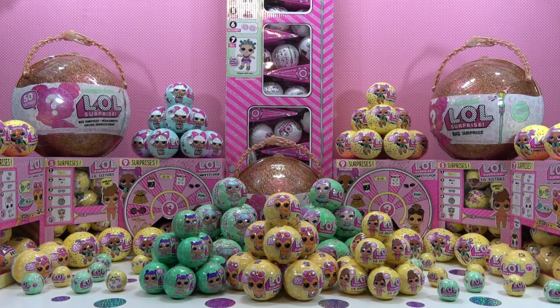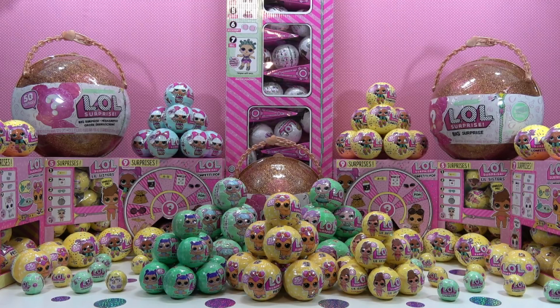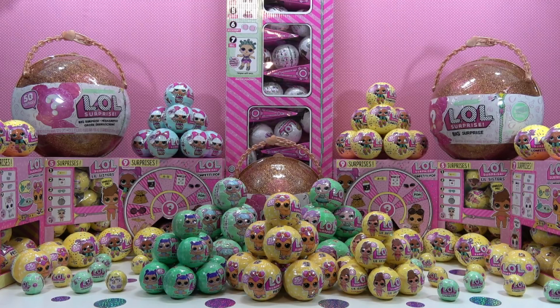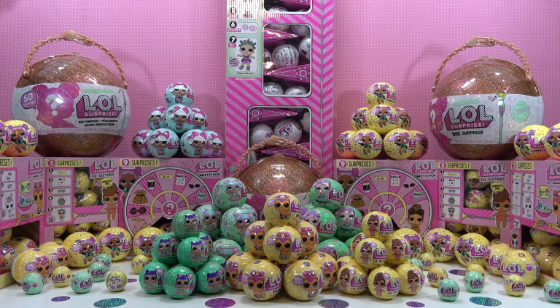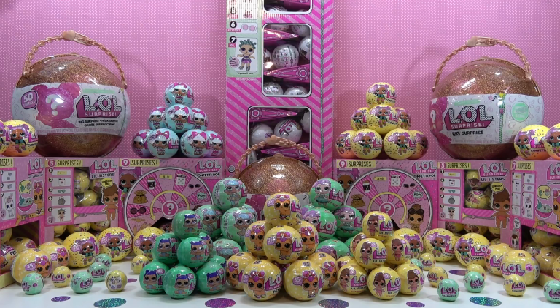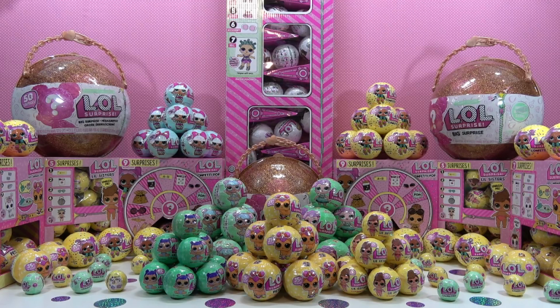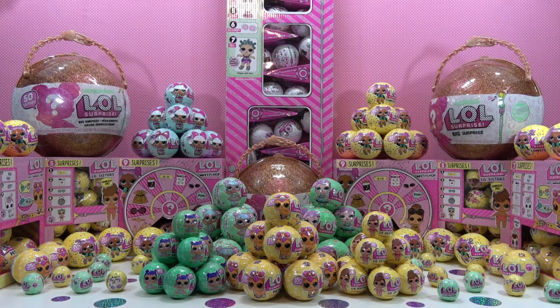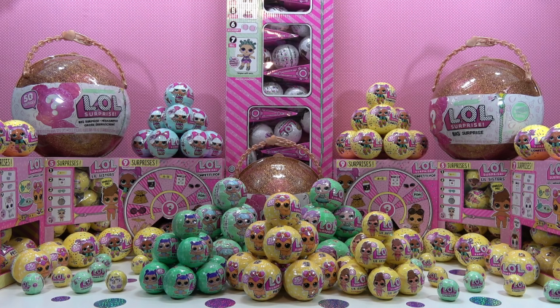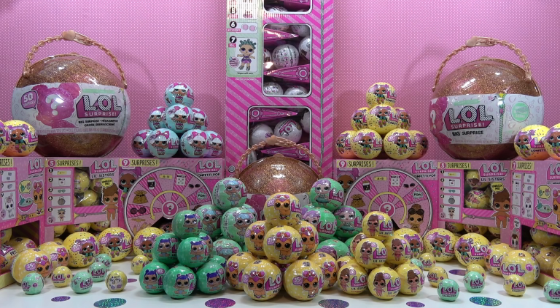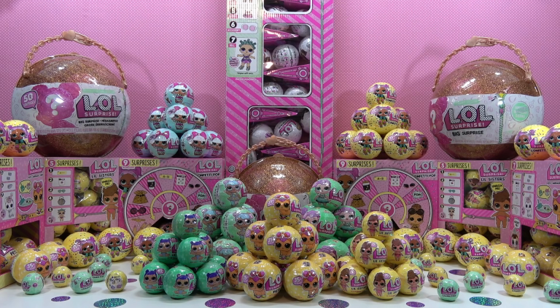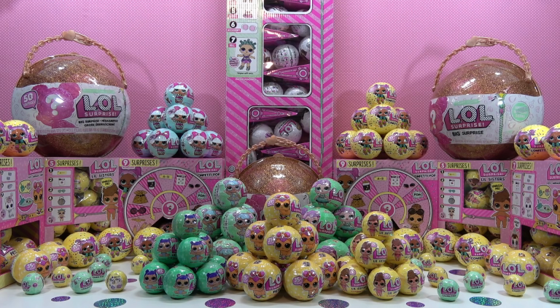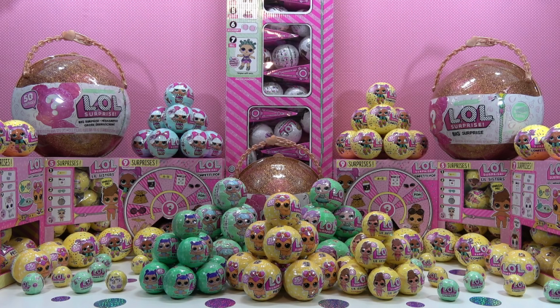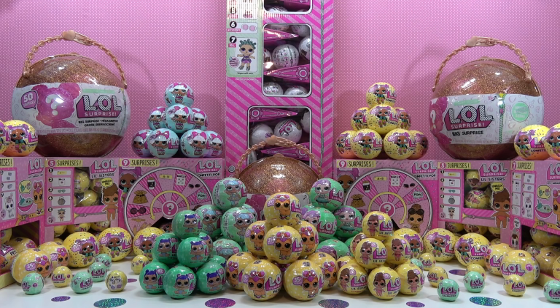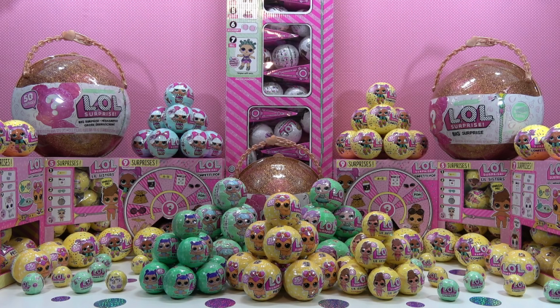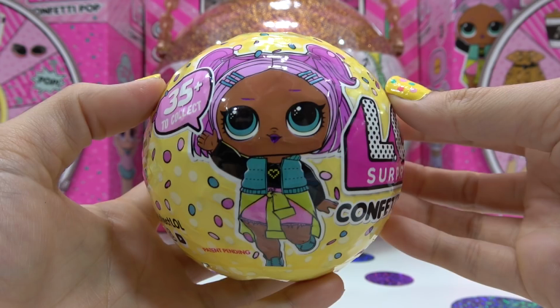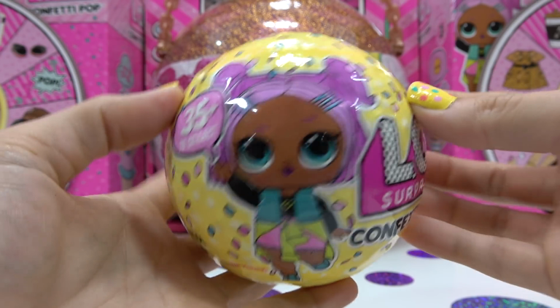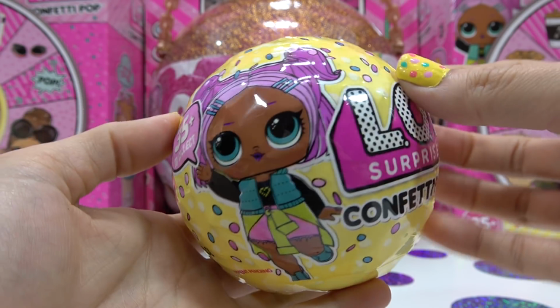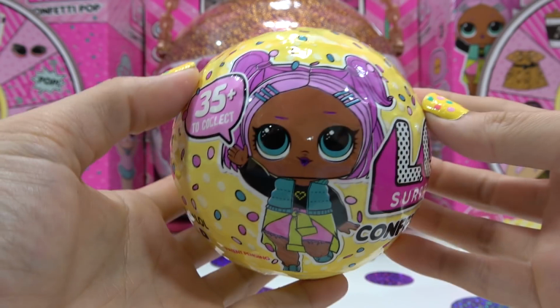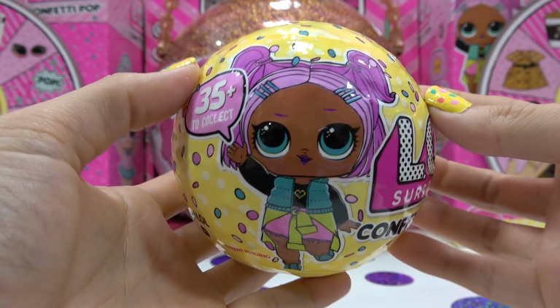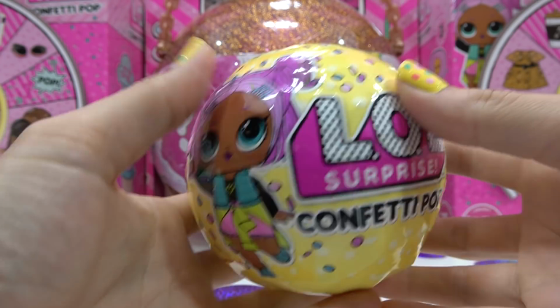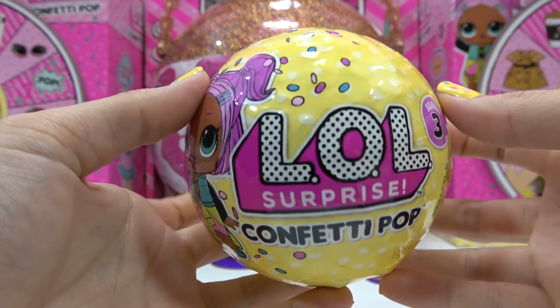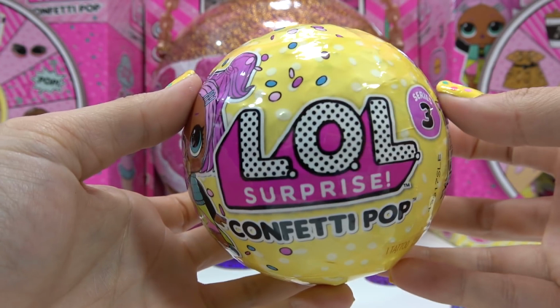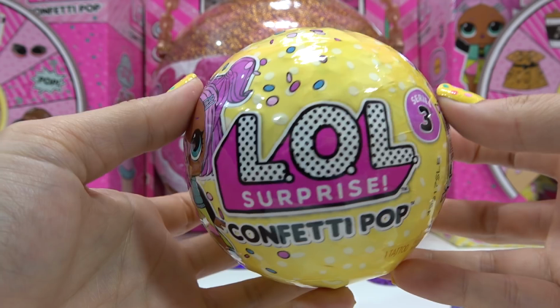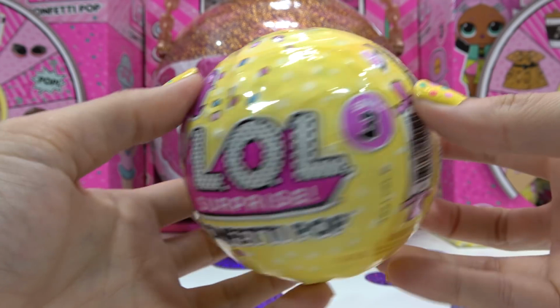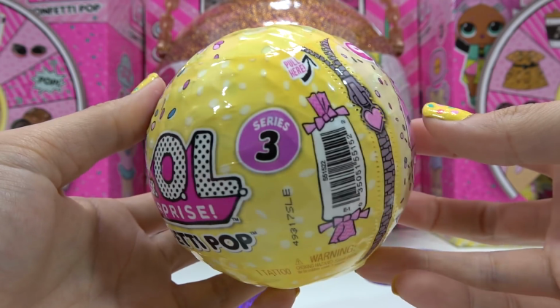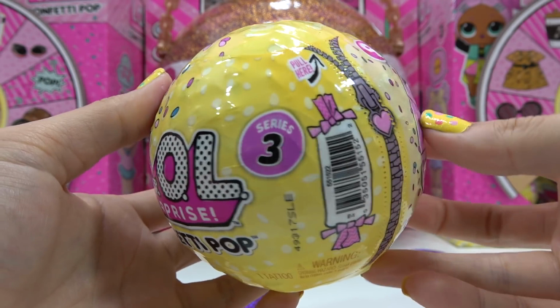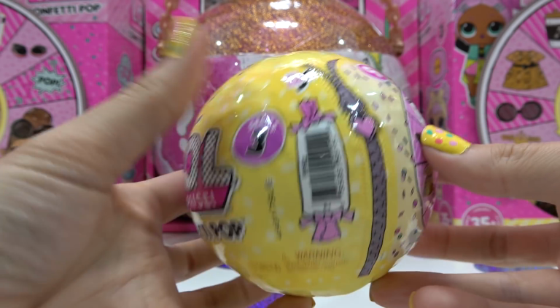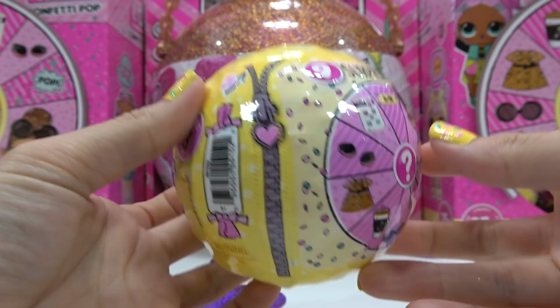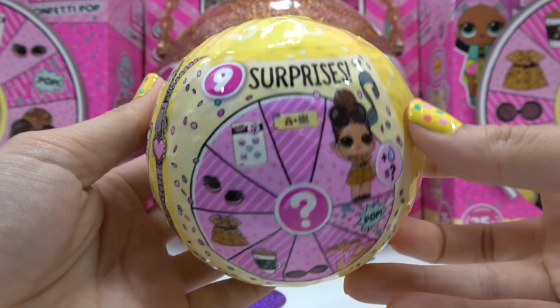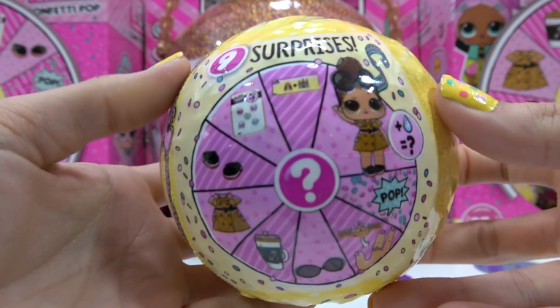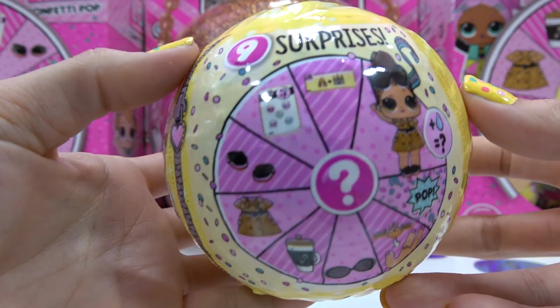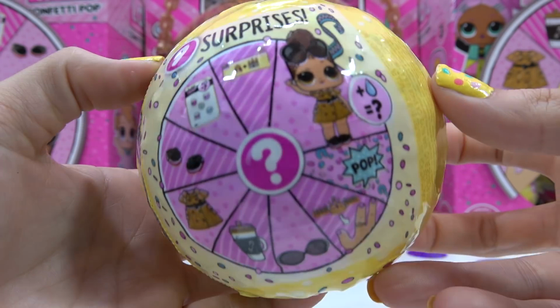When you're done, don't forget to come back and watch the LOL ball opening. Speaking of that, let's get started! Today I'll be opening an LOL Surprise Series 3 Big Sister Wave 1 doll. These have 9 surprises.